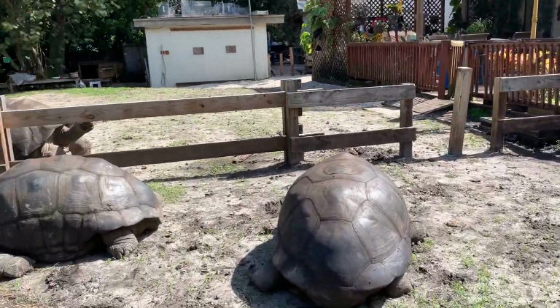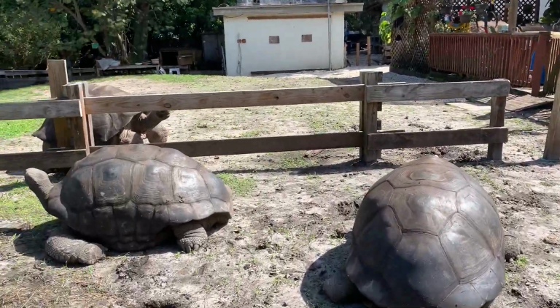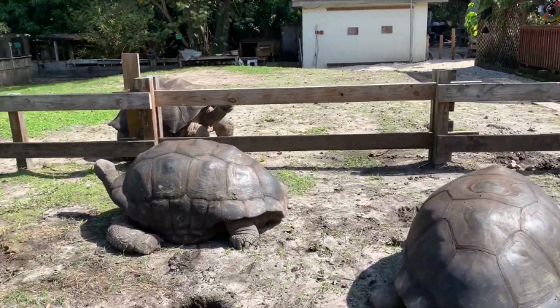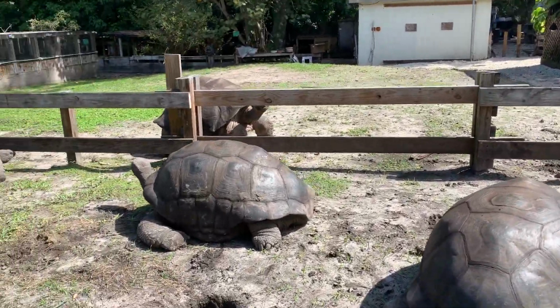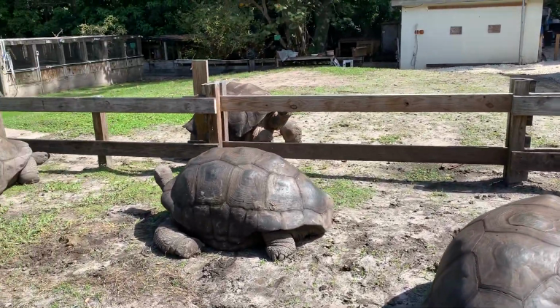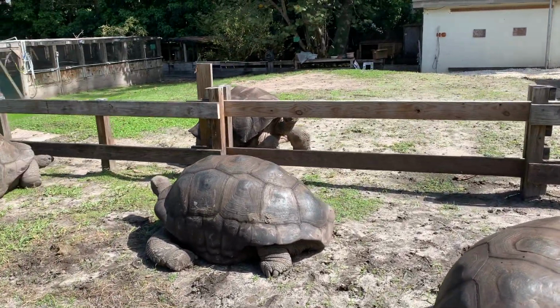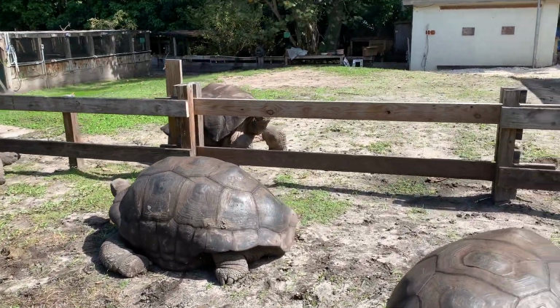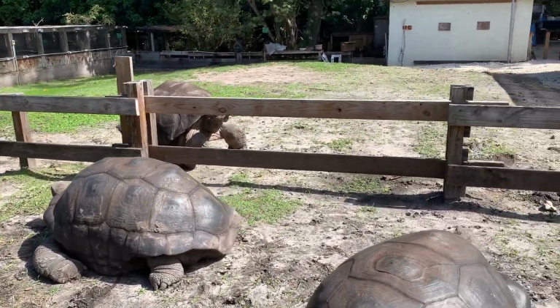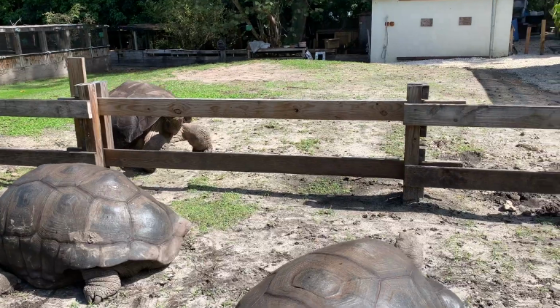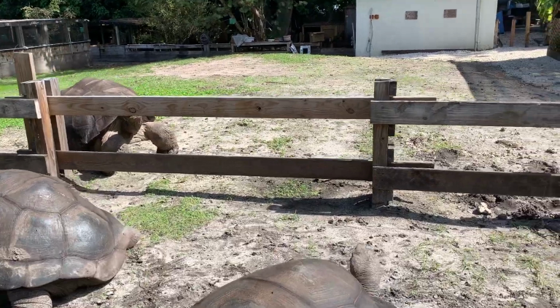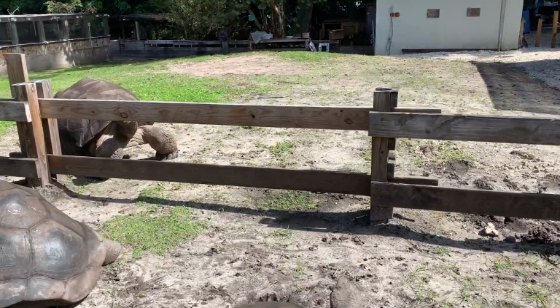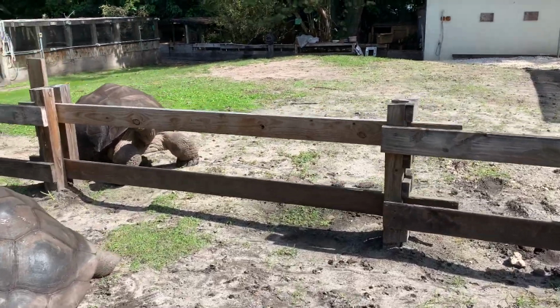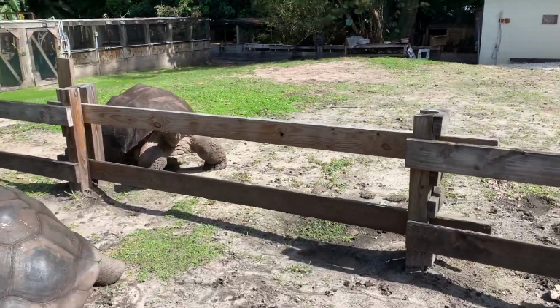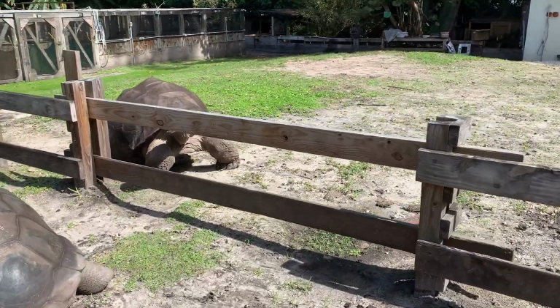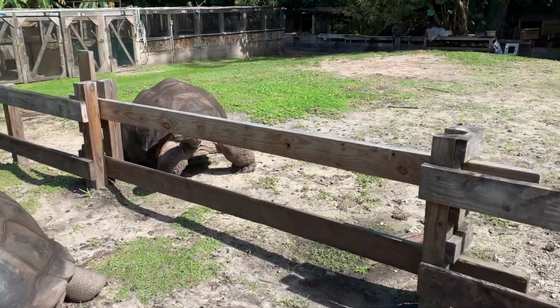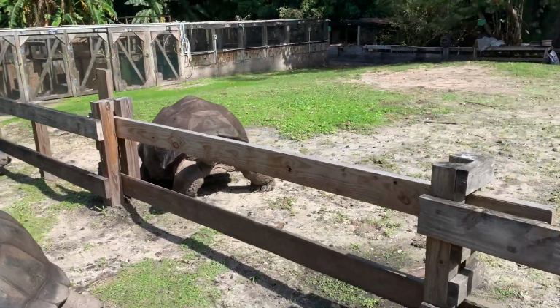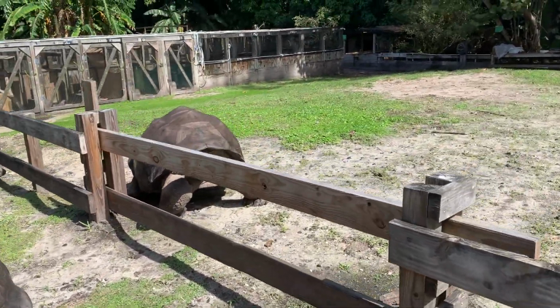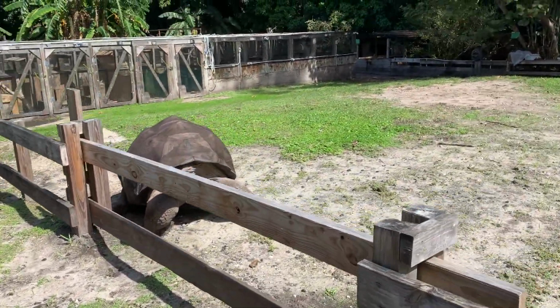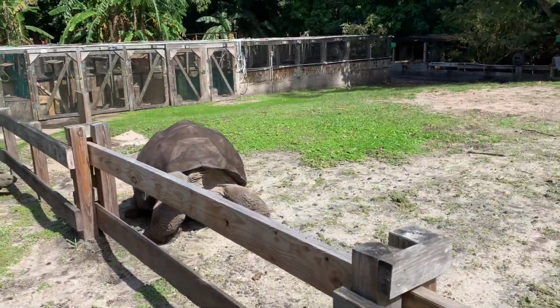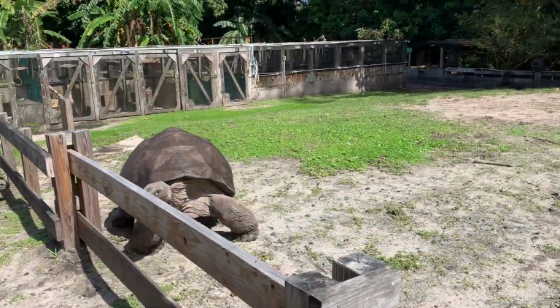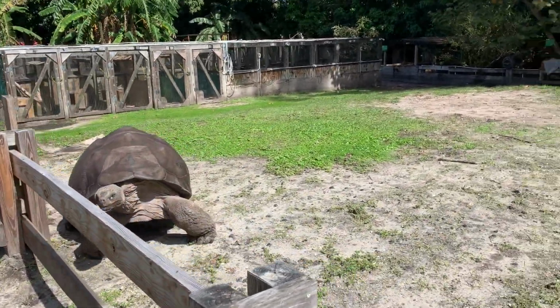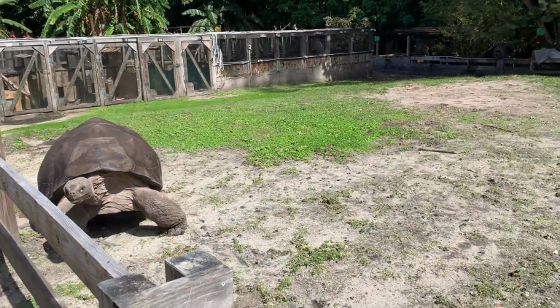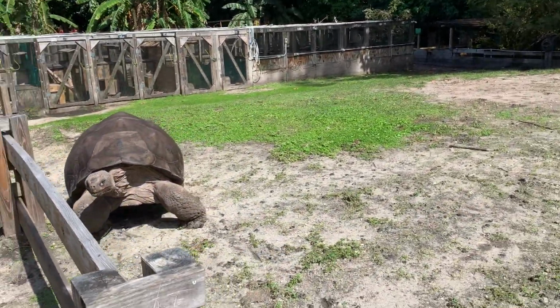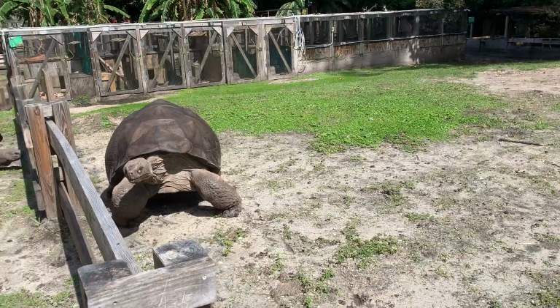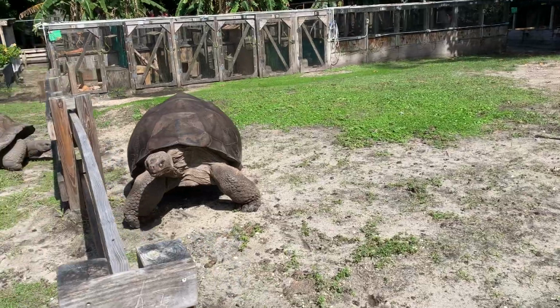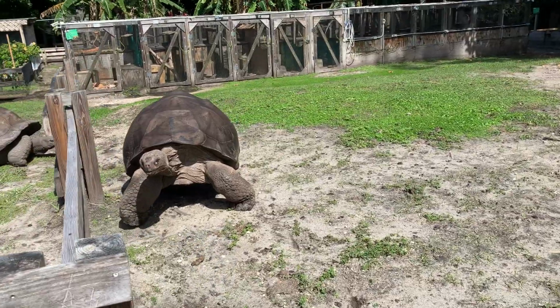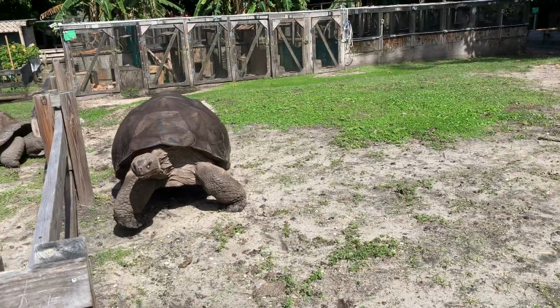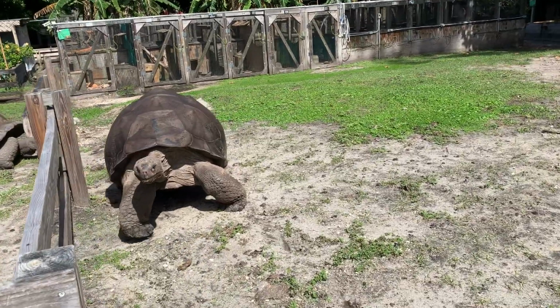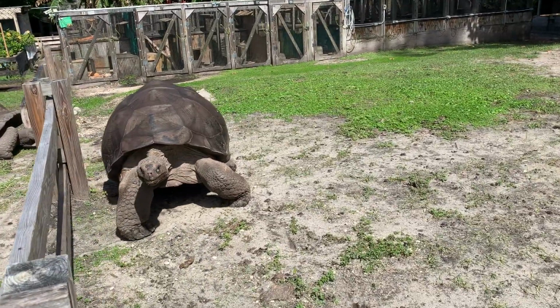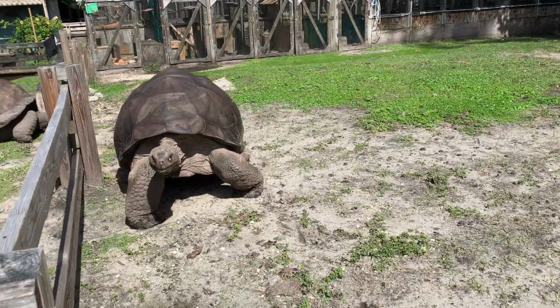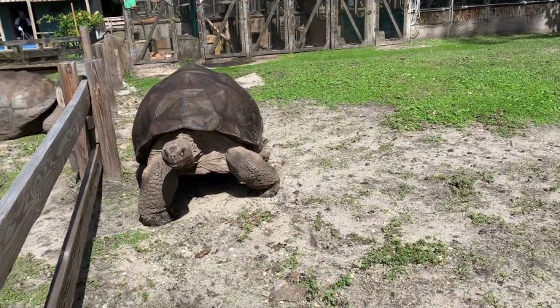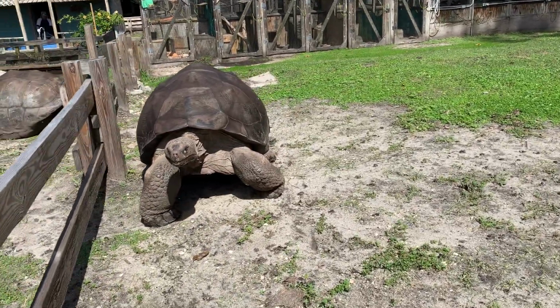They have some of the Aldabras out here. And of course this is Bernie on the other side — this is the one that I've raised from a hatchling.